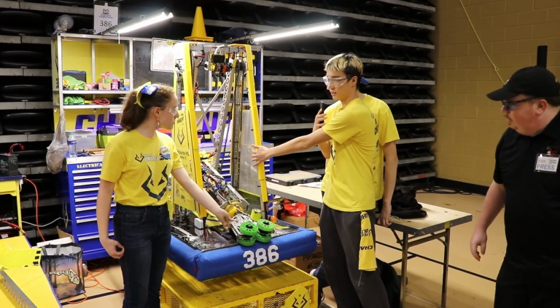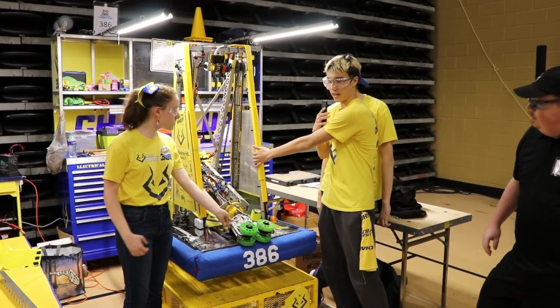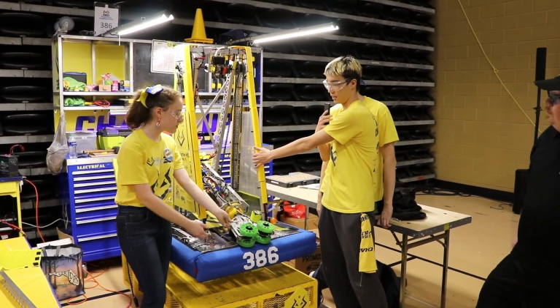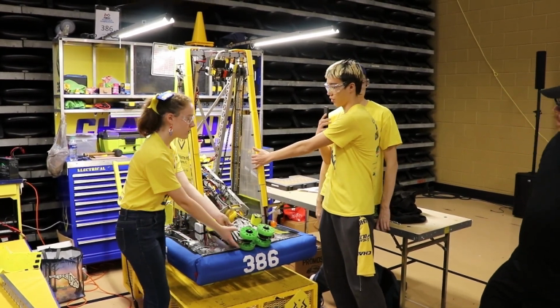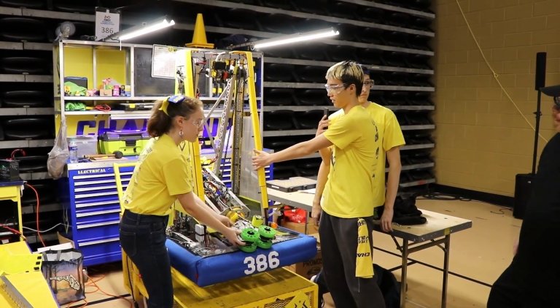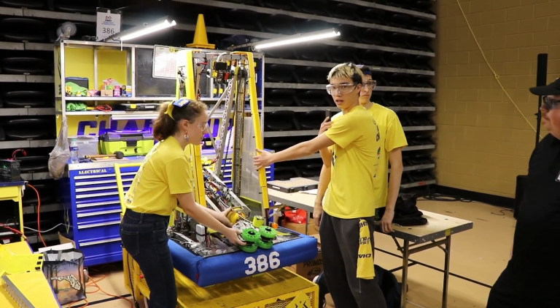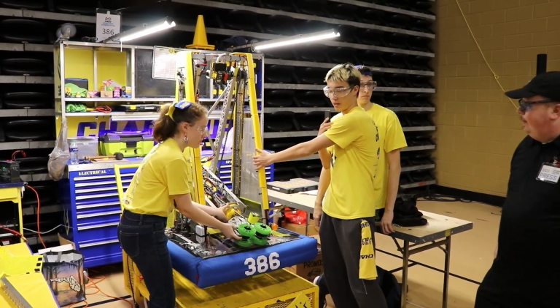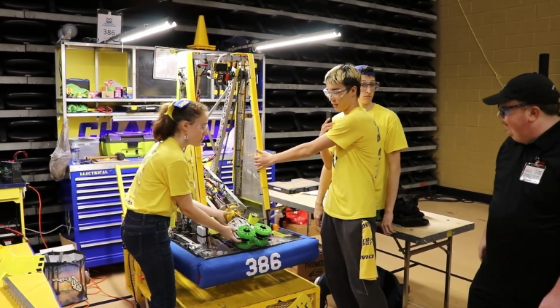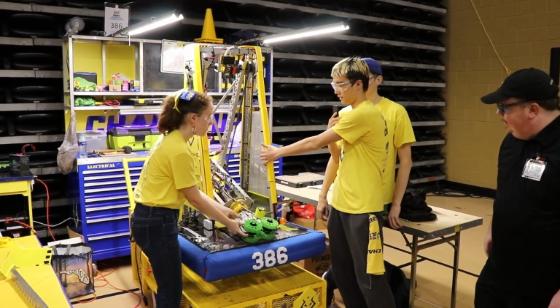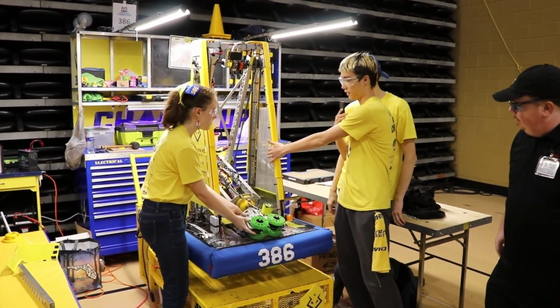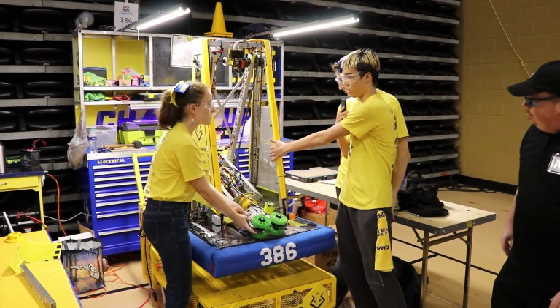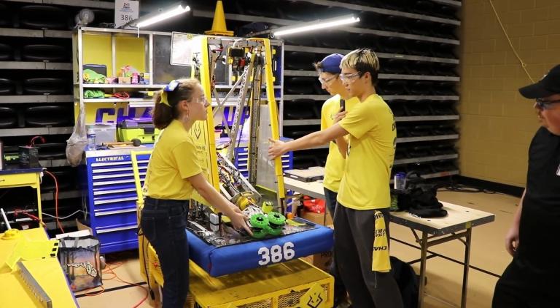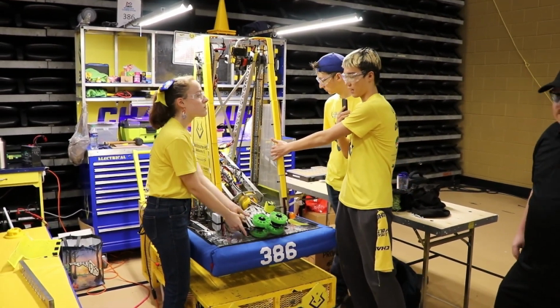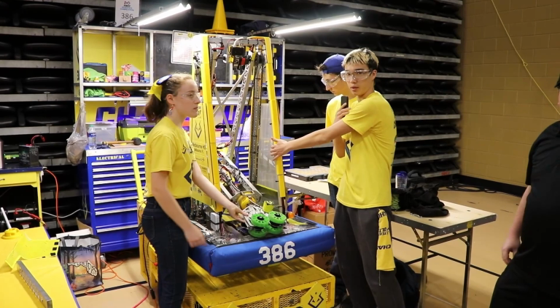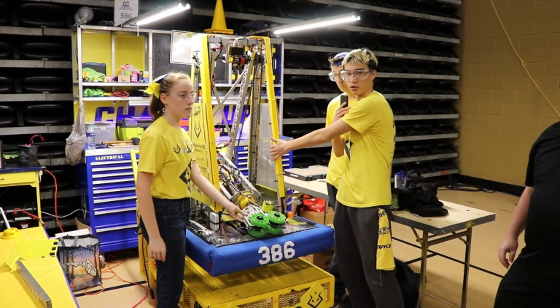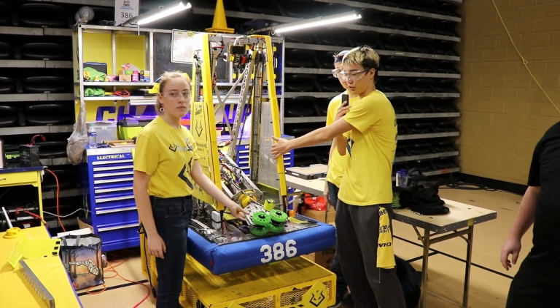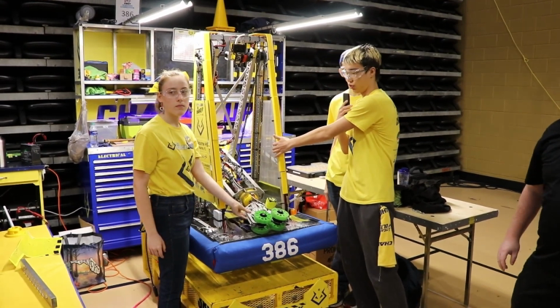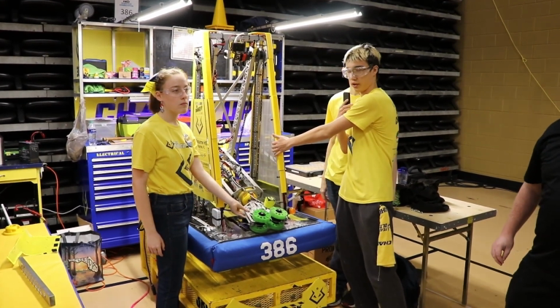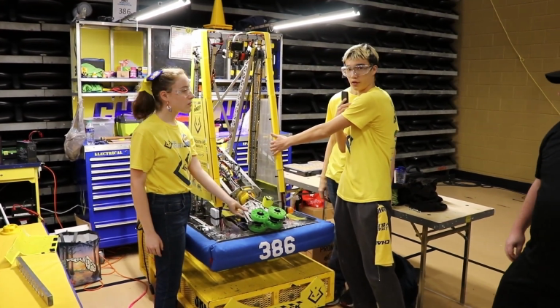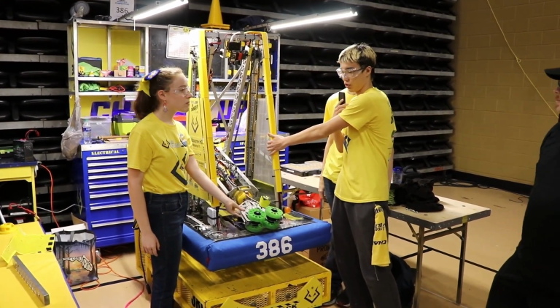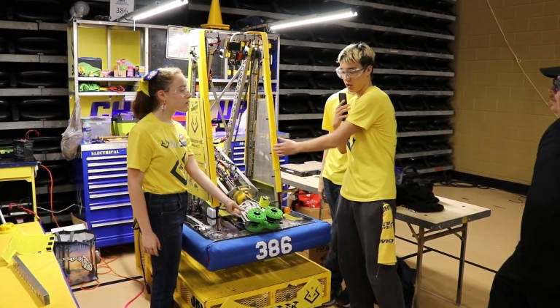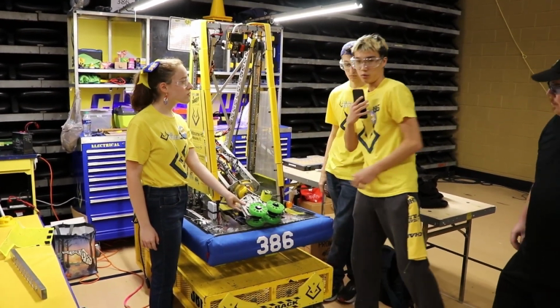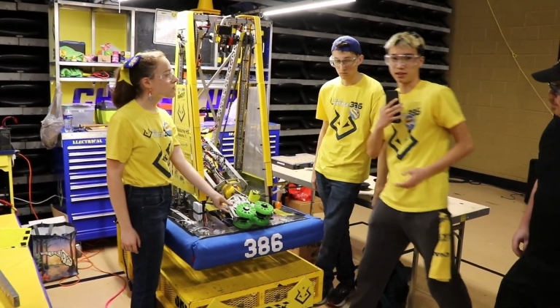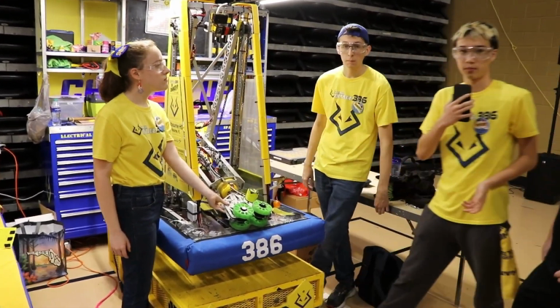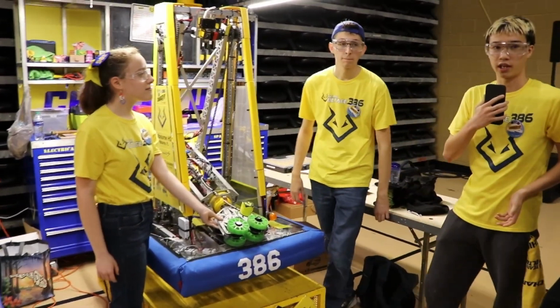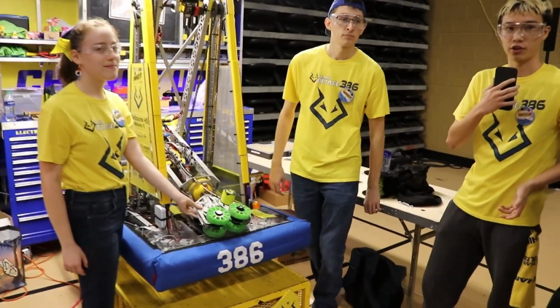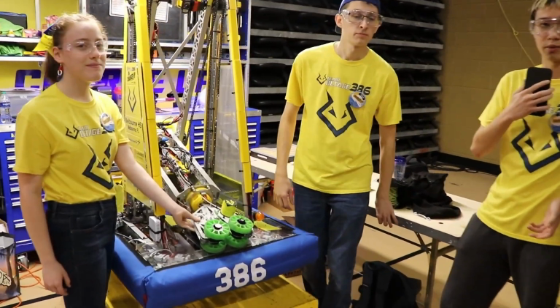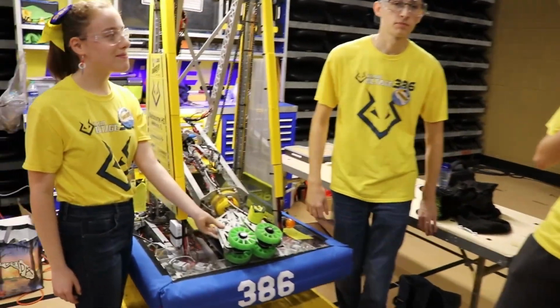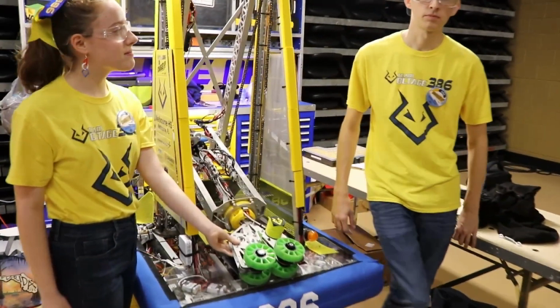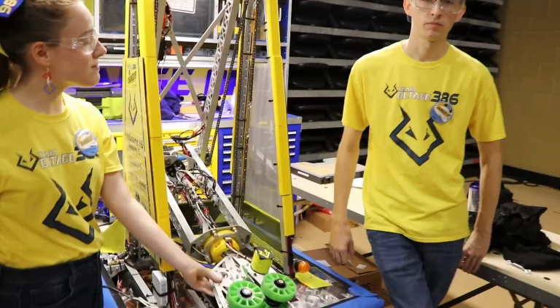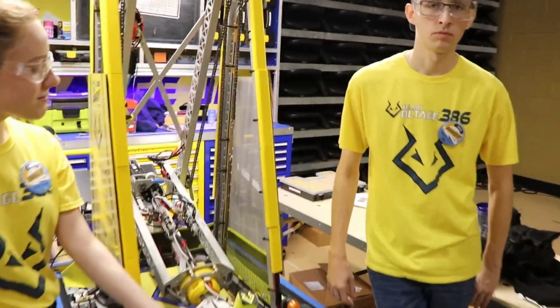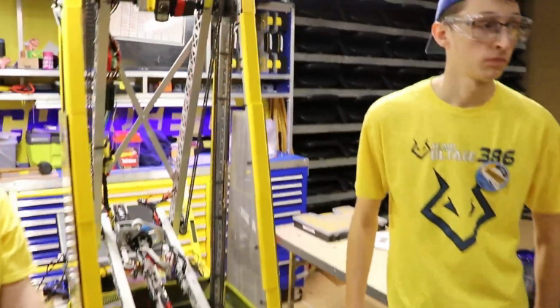We have LEDs on the side that read the arm's current state and display either blue for cube or yellow for cone, which lets us communicate with the human players to indicate which piece to give us.